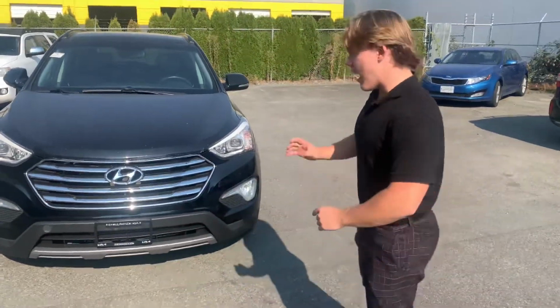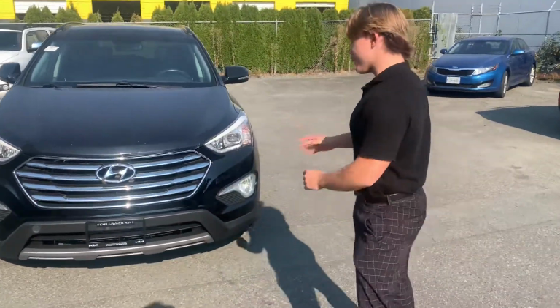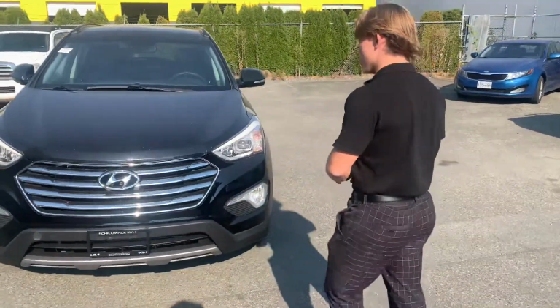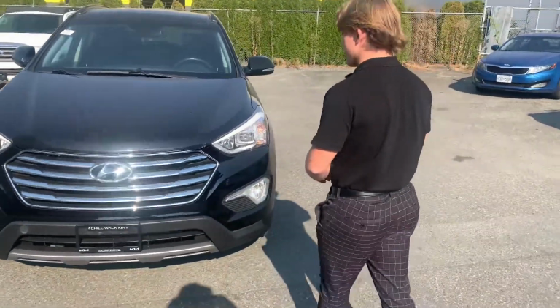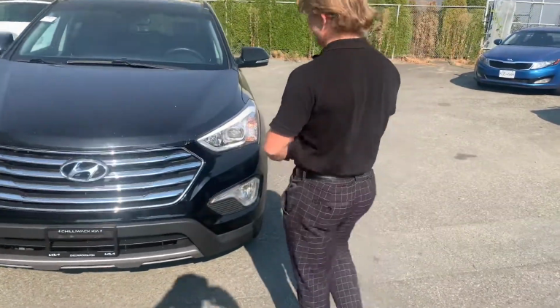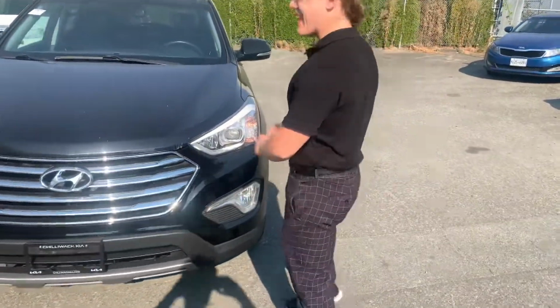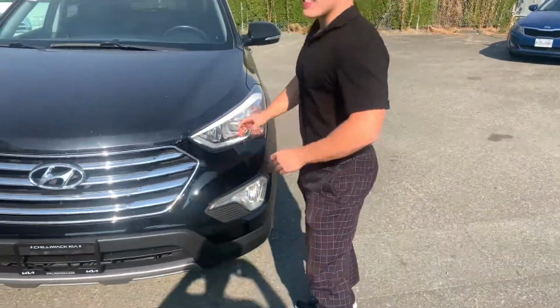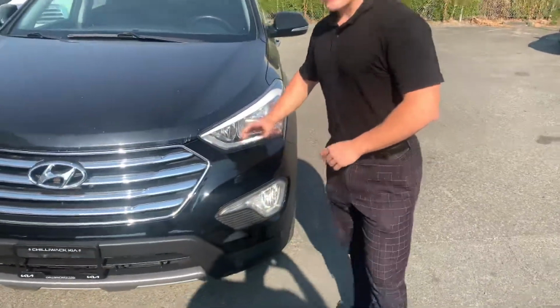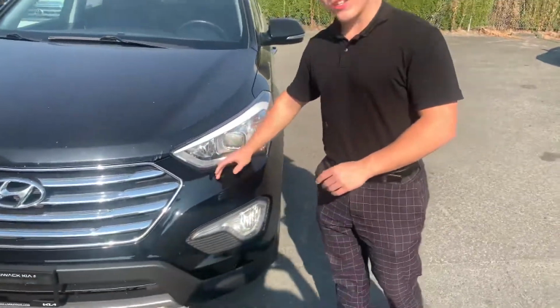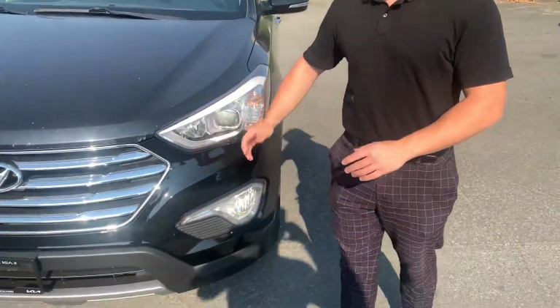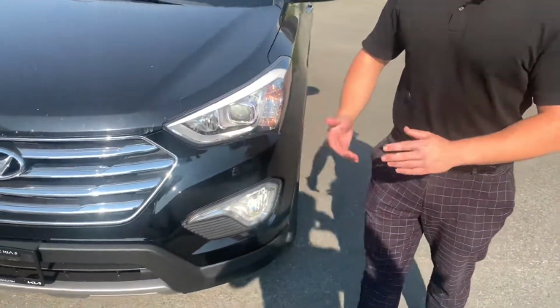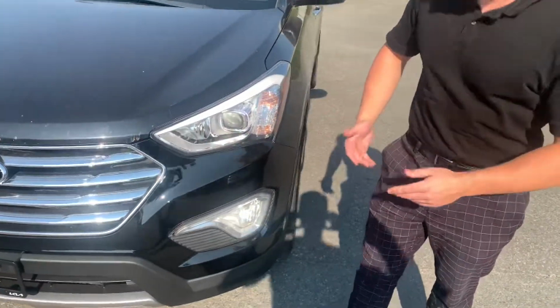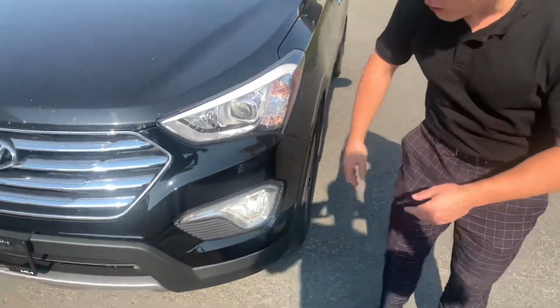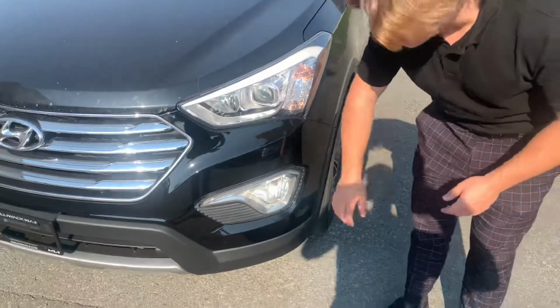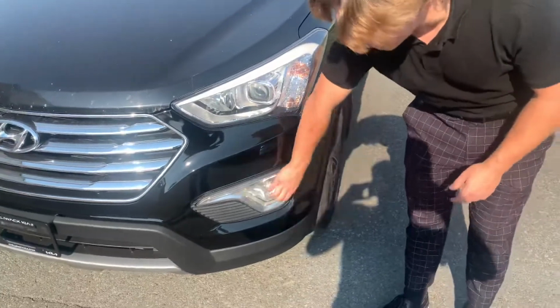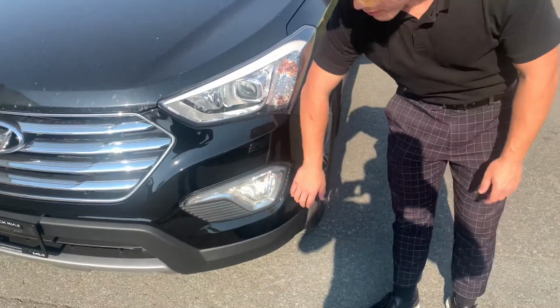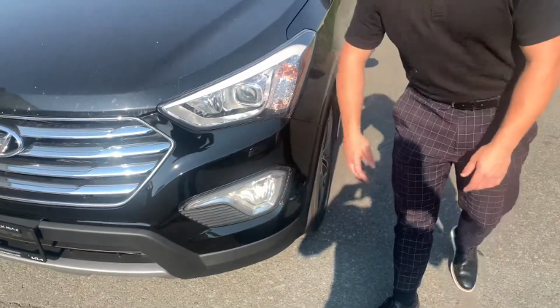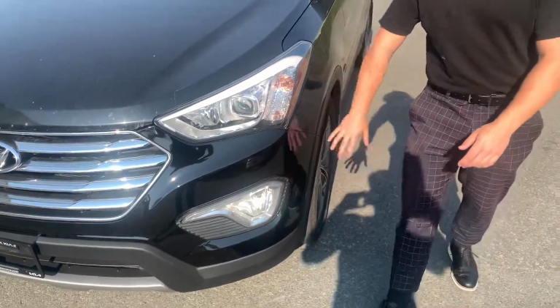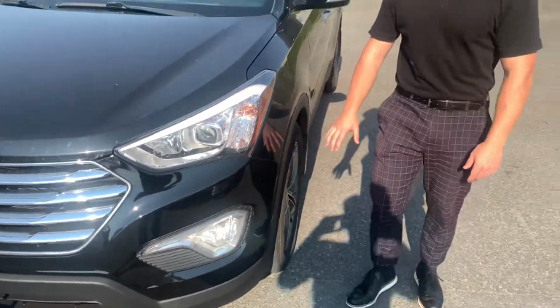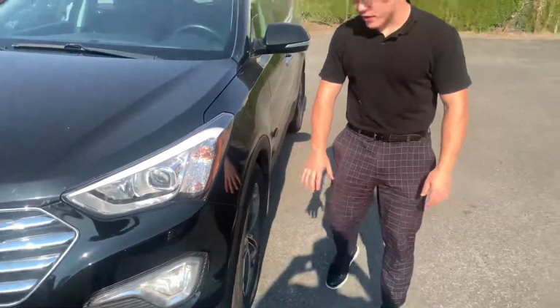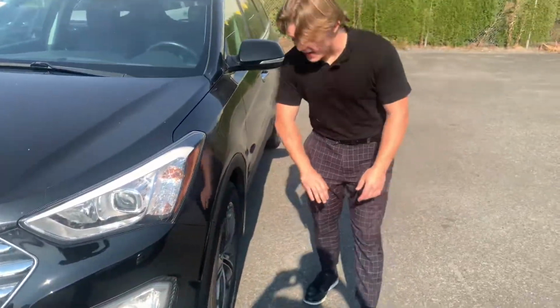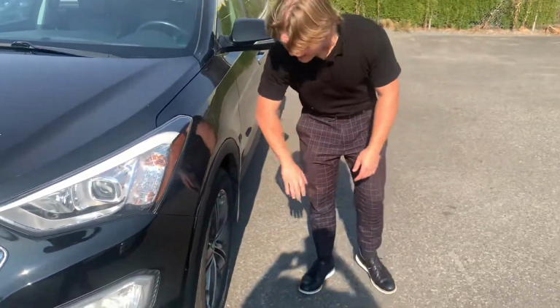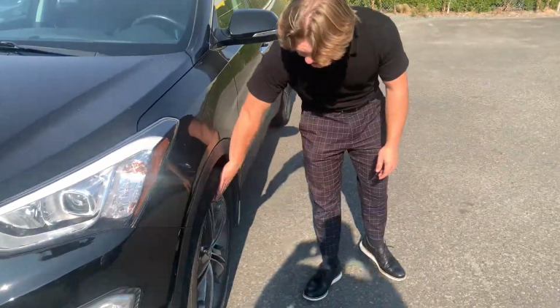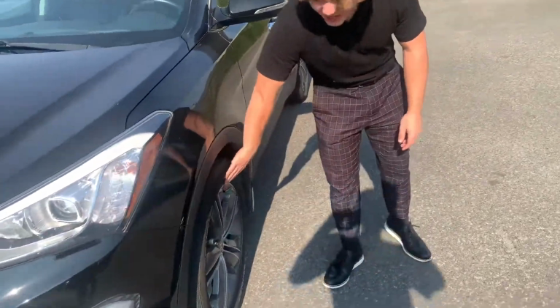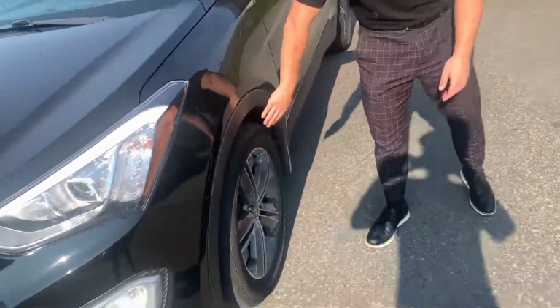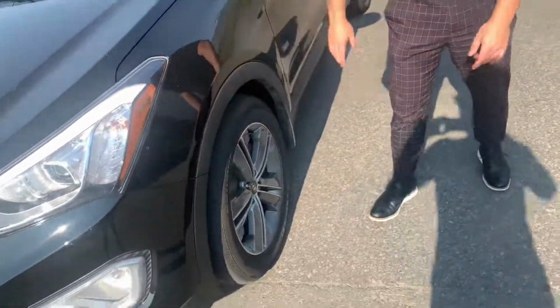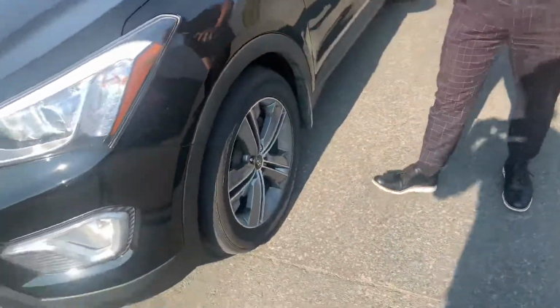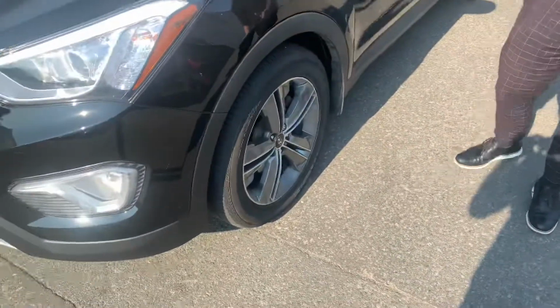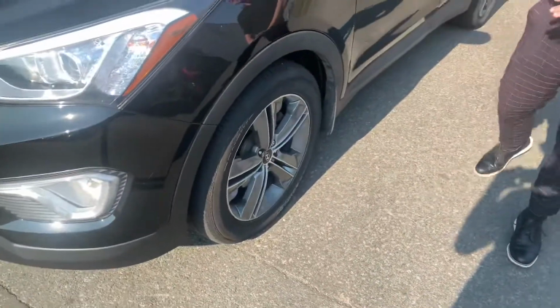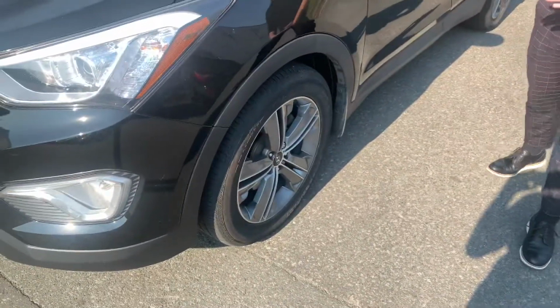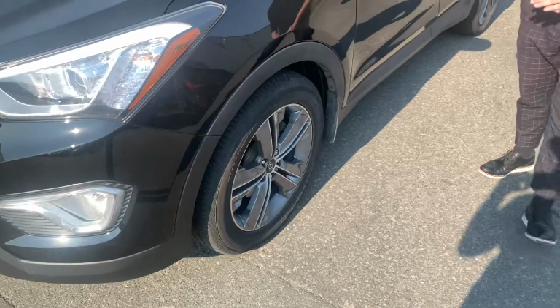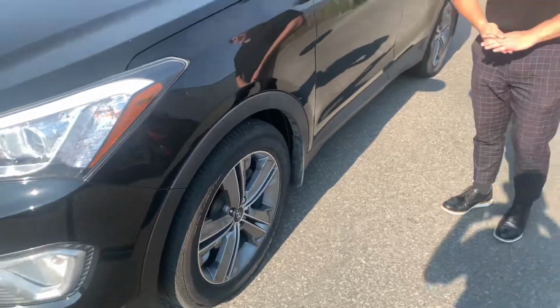Up at the front you will get your LED headlights and halogen headlights as well, fog lights there at the bottom. On the side you will get your nice 18-inch alloy wheels, all with the tires already on the vehicle.